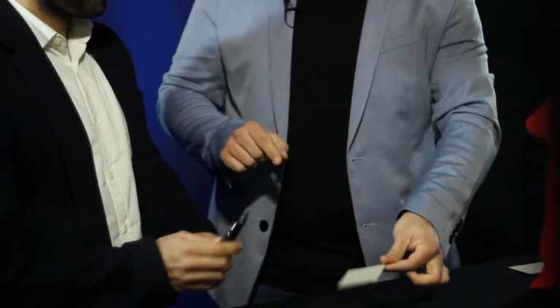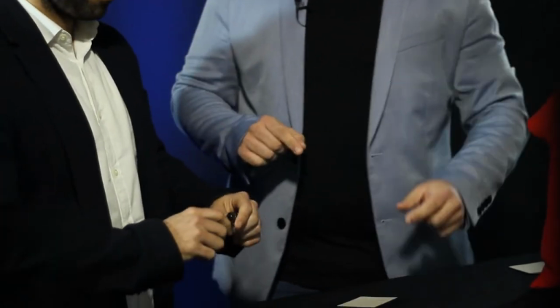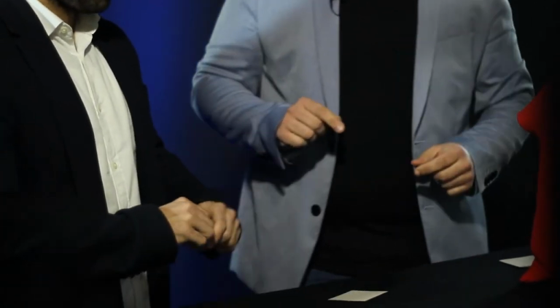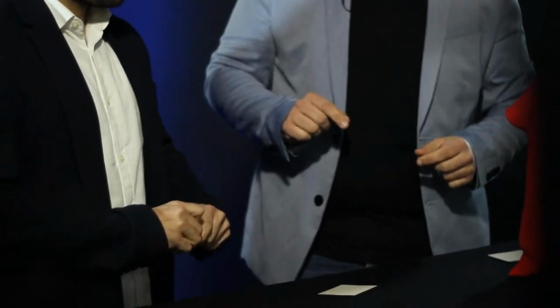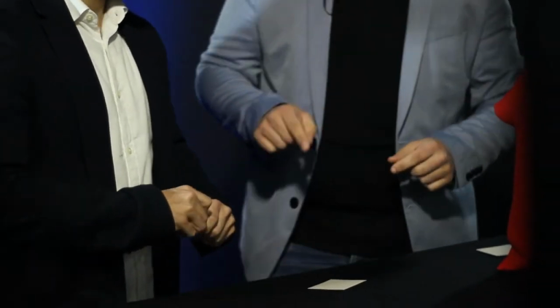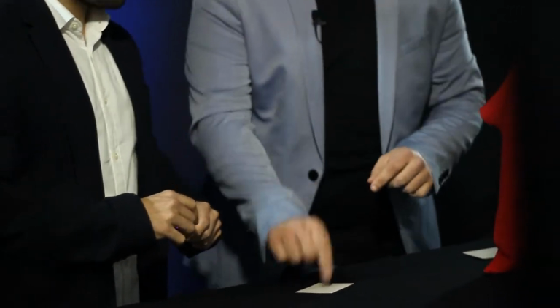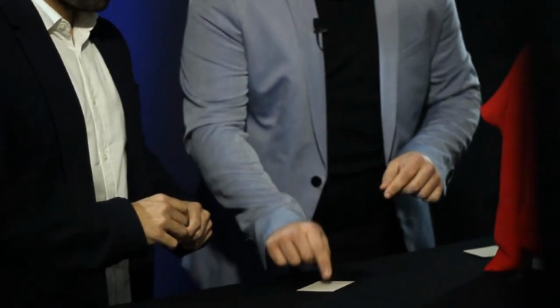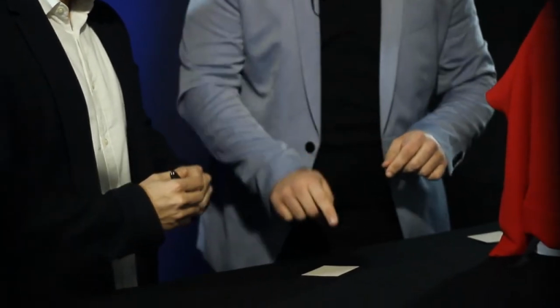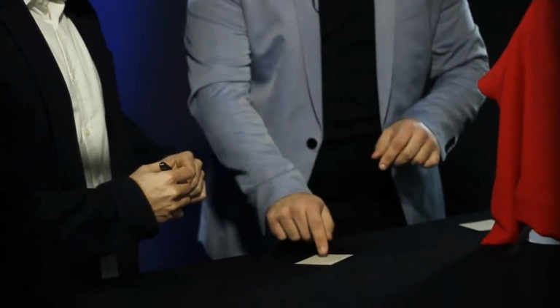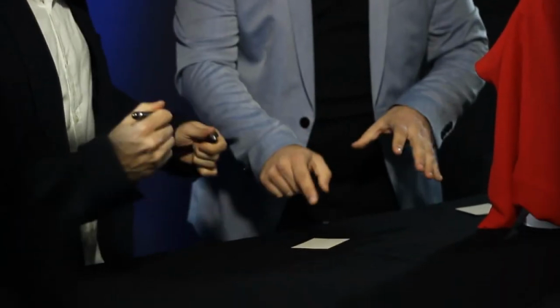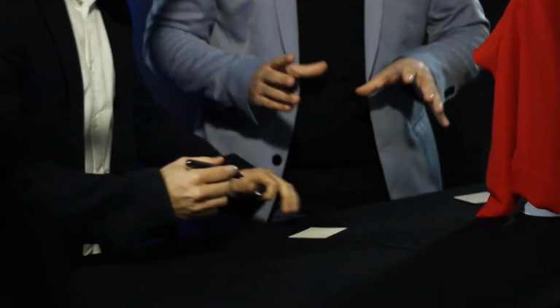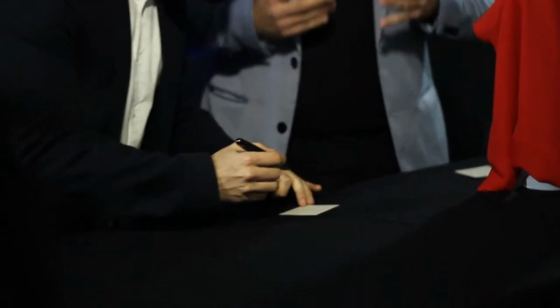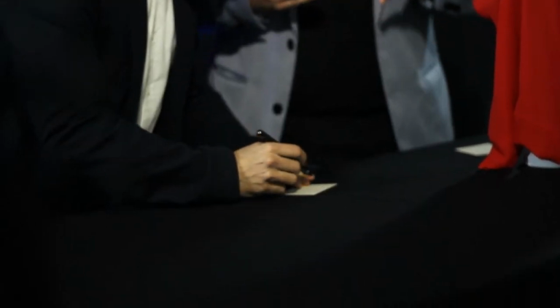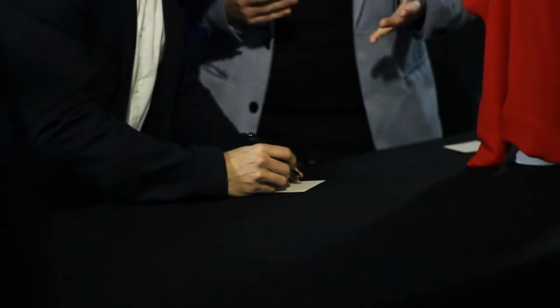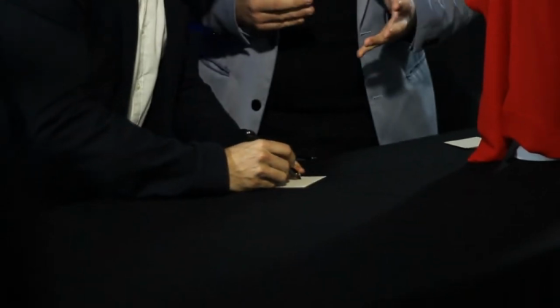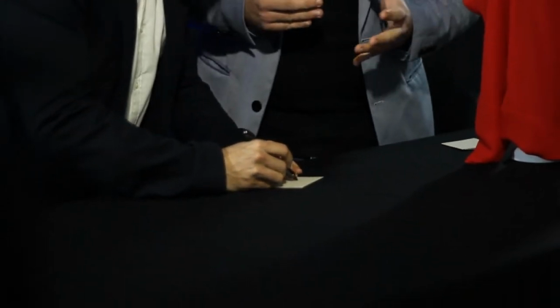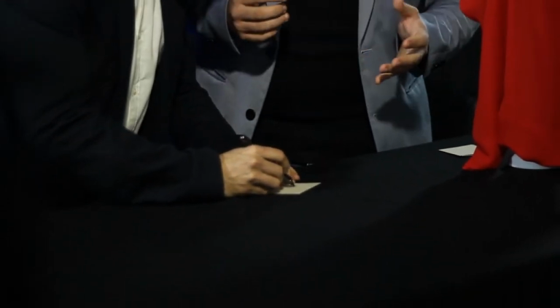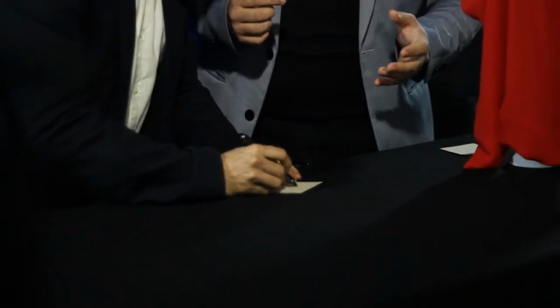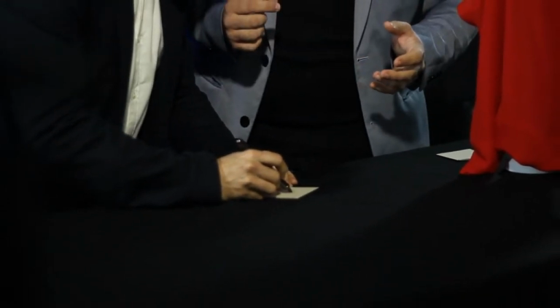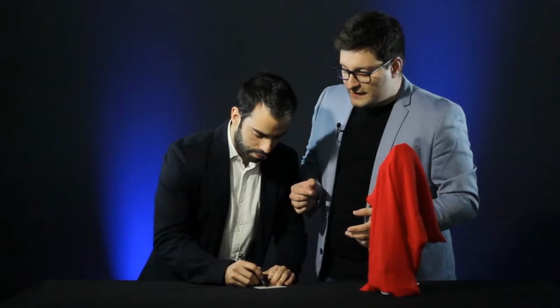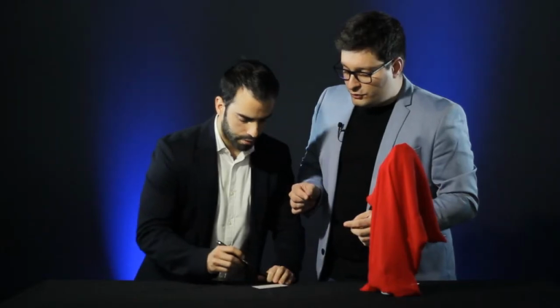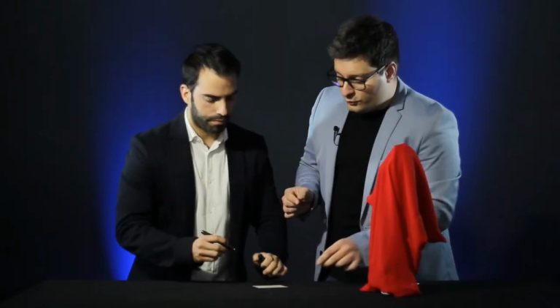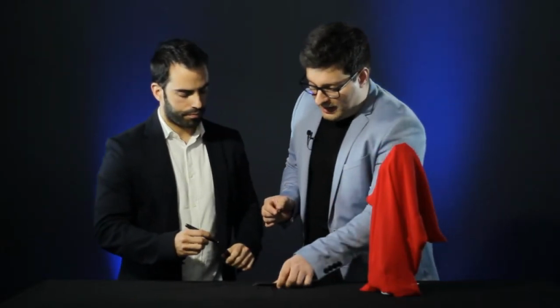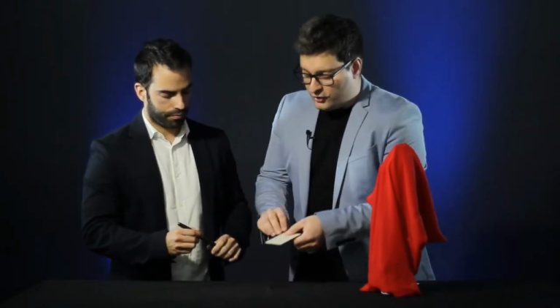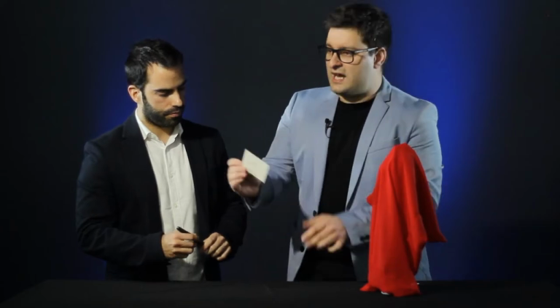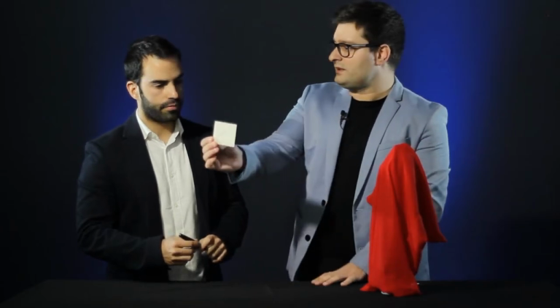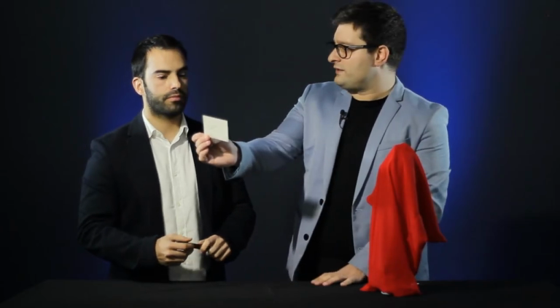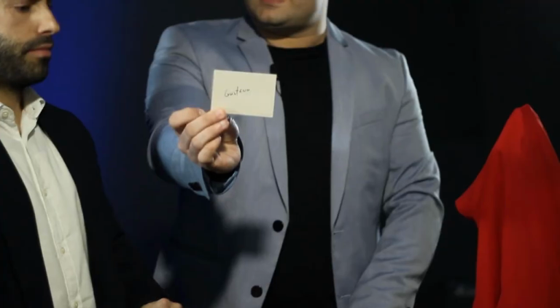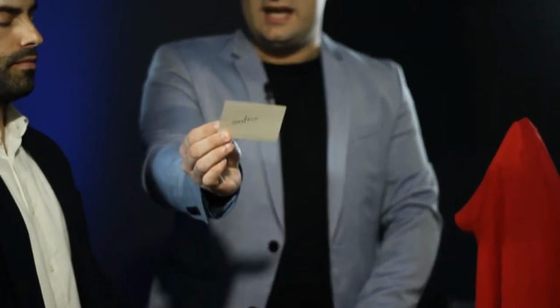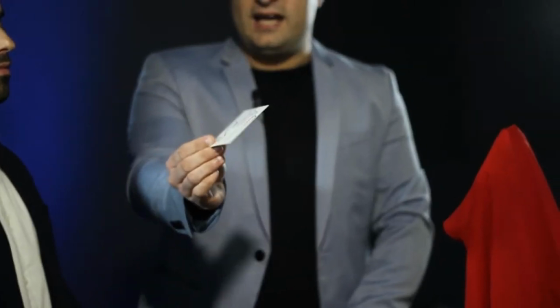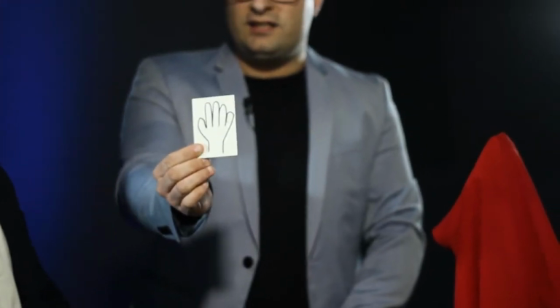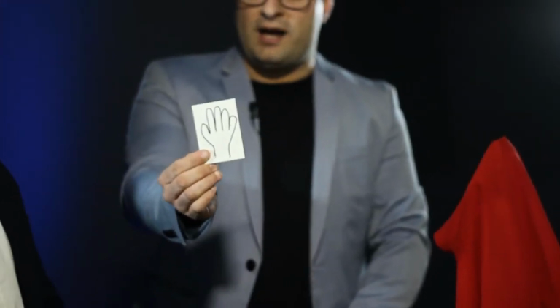I'd like to ask you — oh, by the way, can you sign your name over here? That way it's completely impossible for me to switch it. So, we have your name right here, signed, and a little mark.